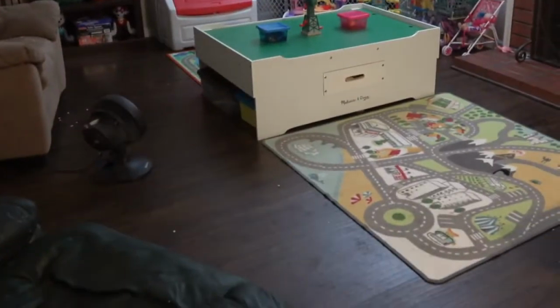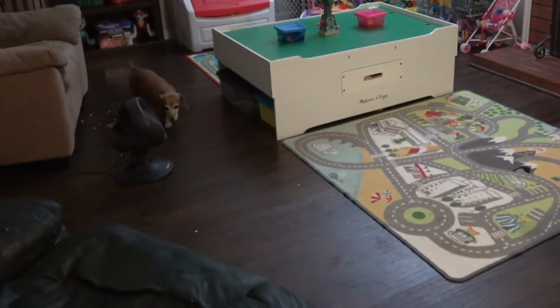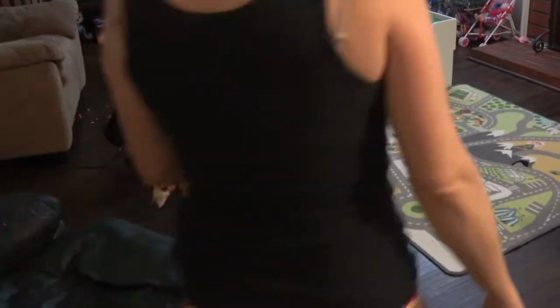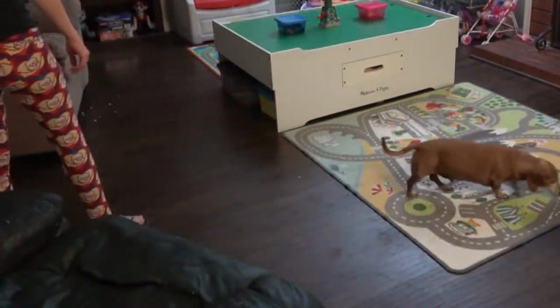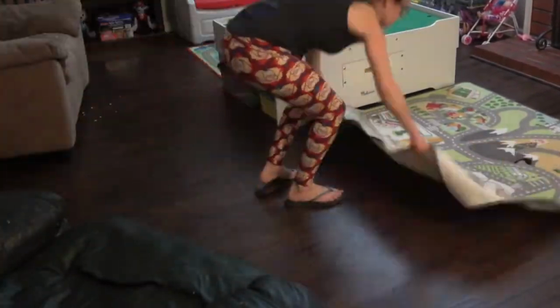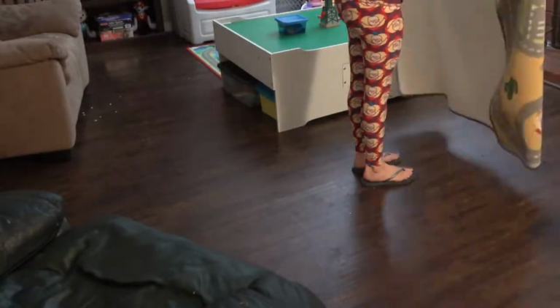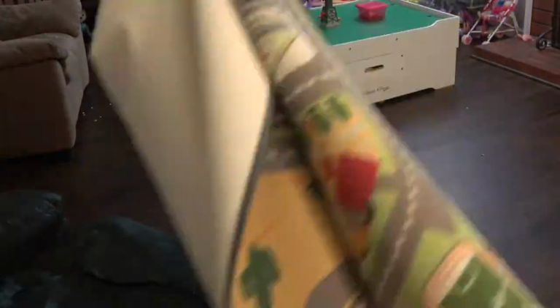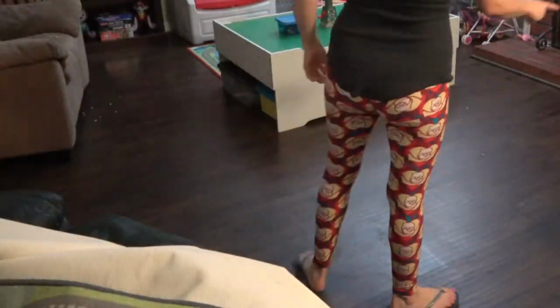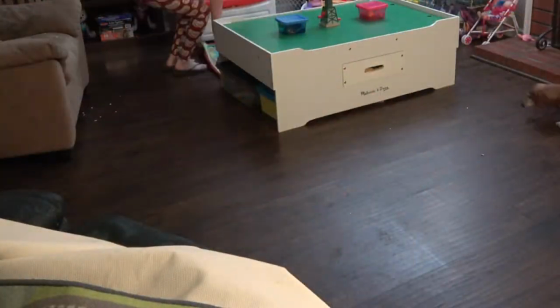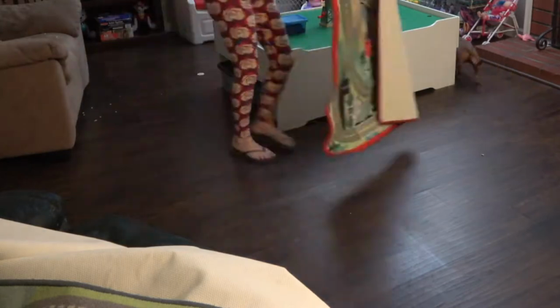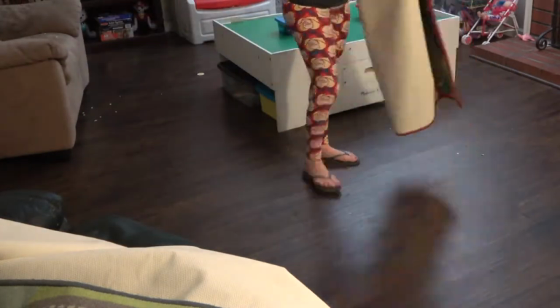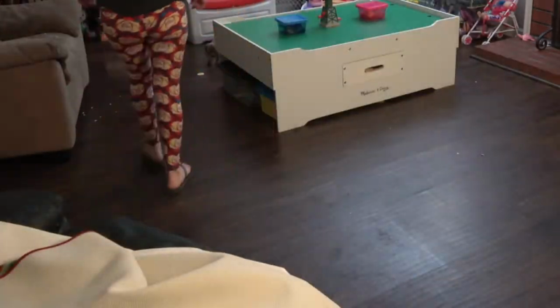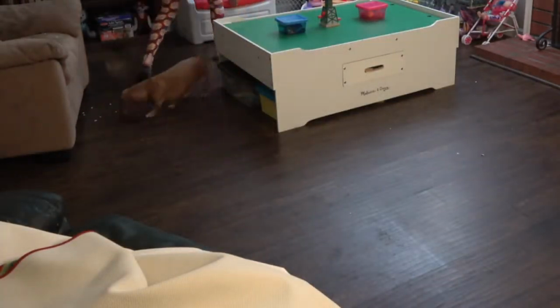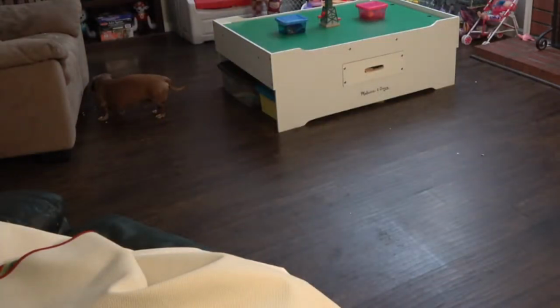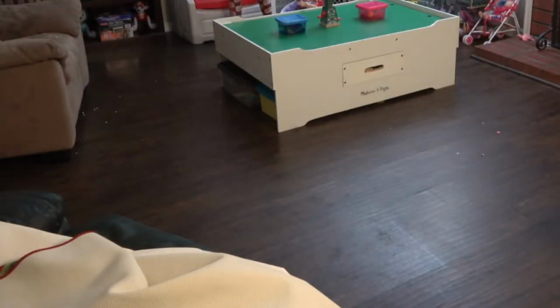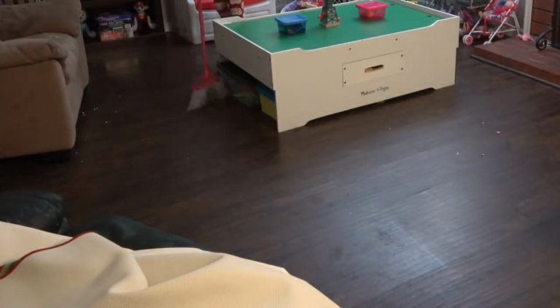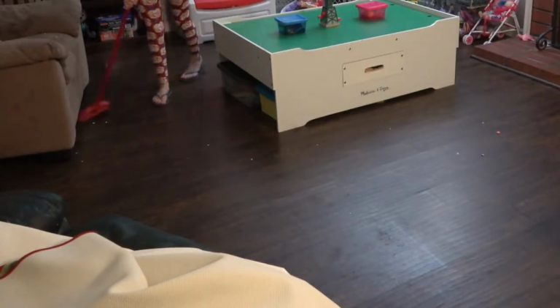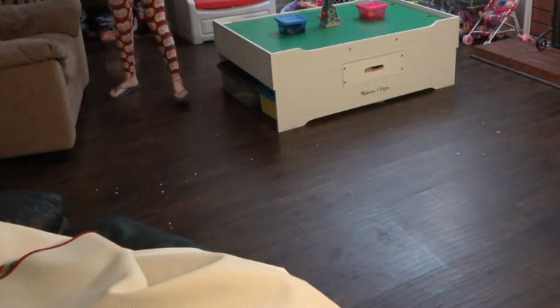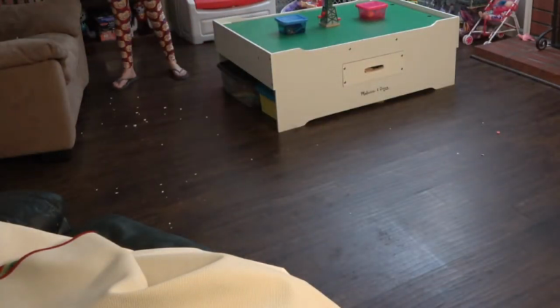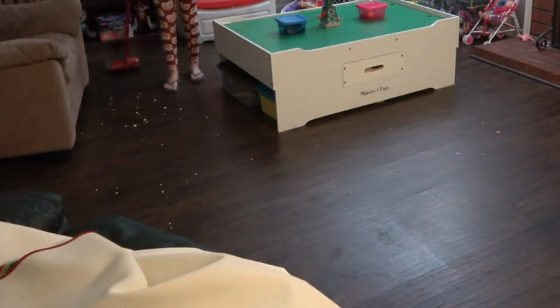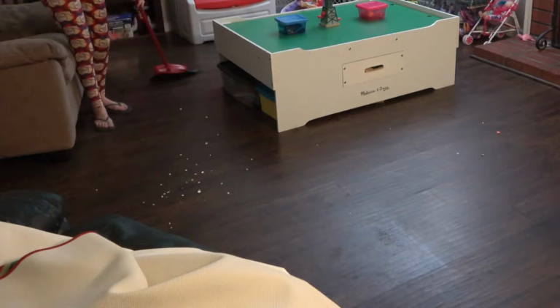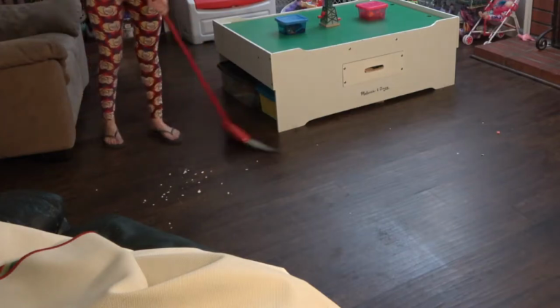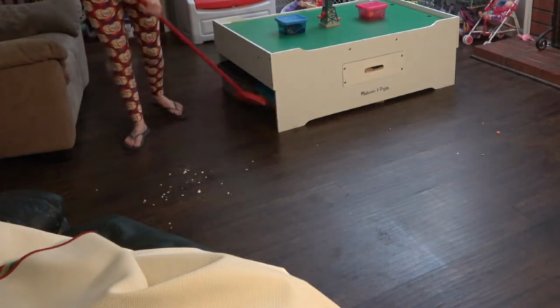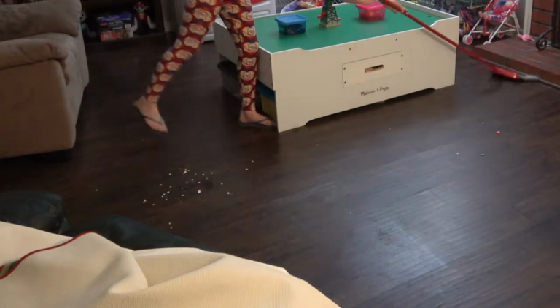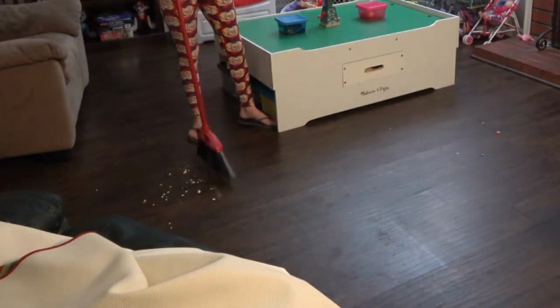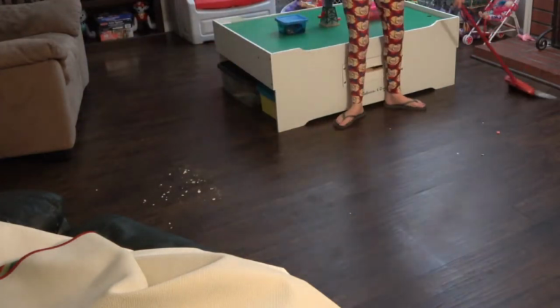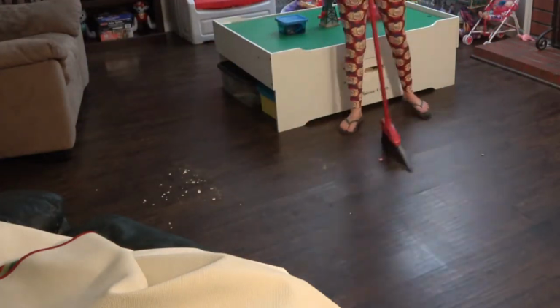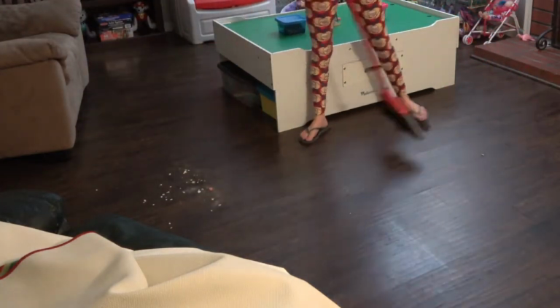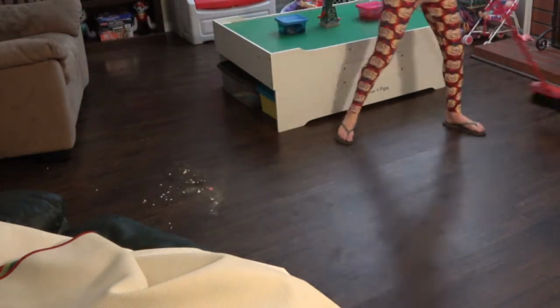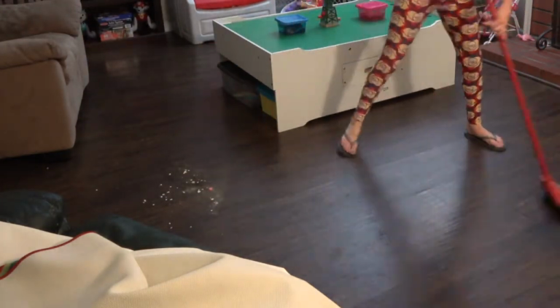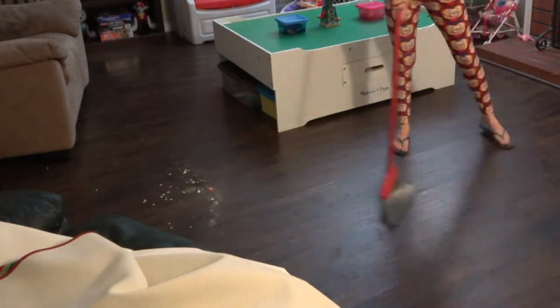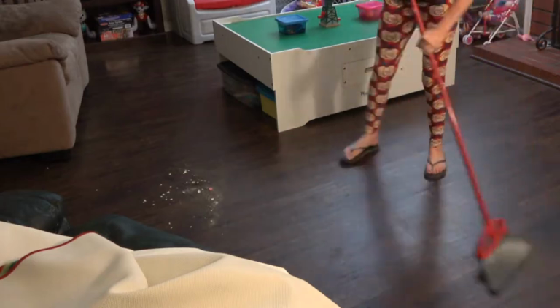Since the kids are sleeping I am going to sweep instead of vacuum, and I find this pretty therapeutic actually when there's no noise and nobody is stepping in my pile. But there is tons of stuff — oh my gosh, look at all that popcorn!